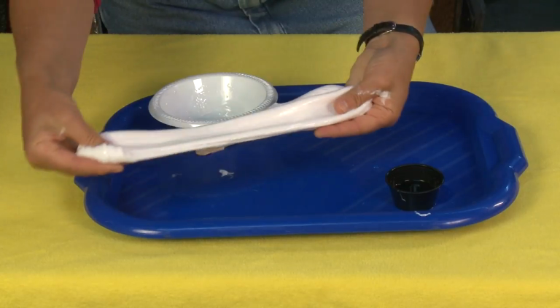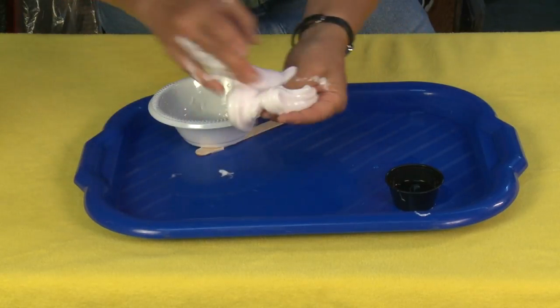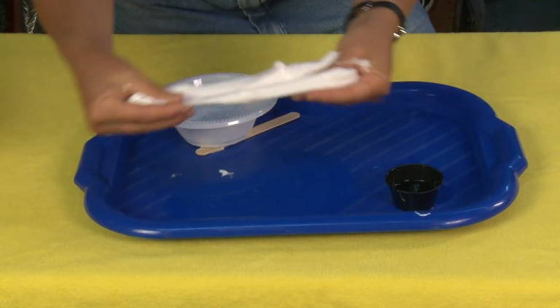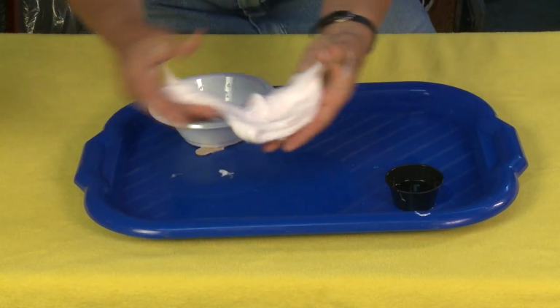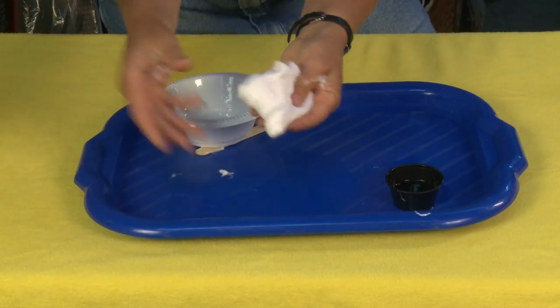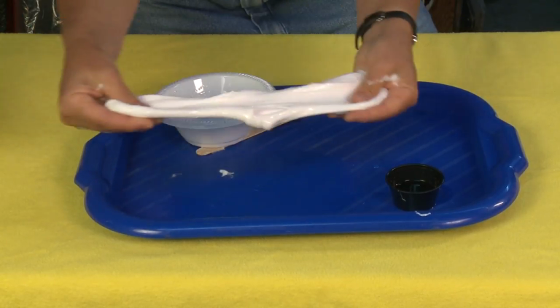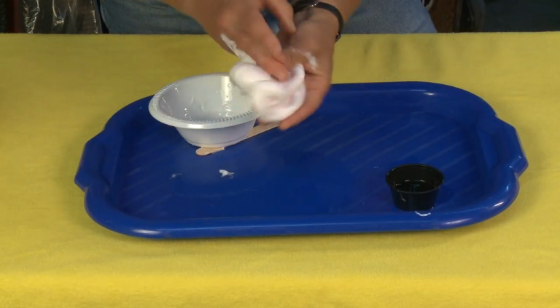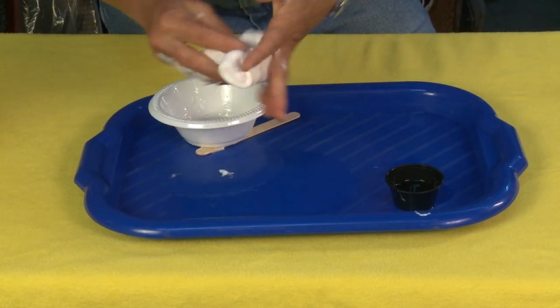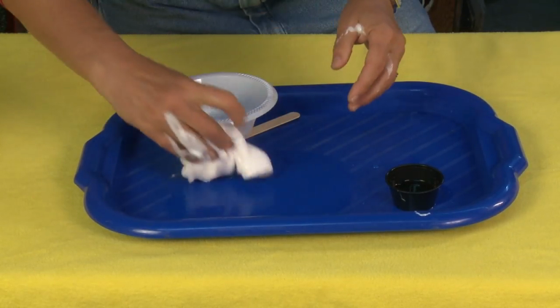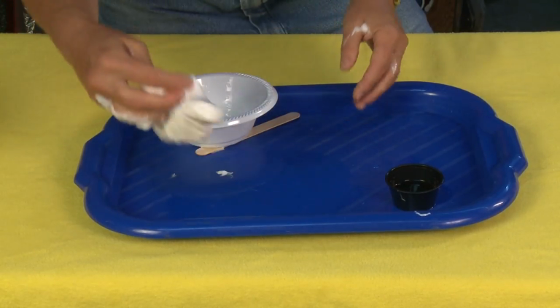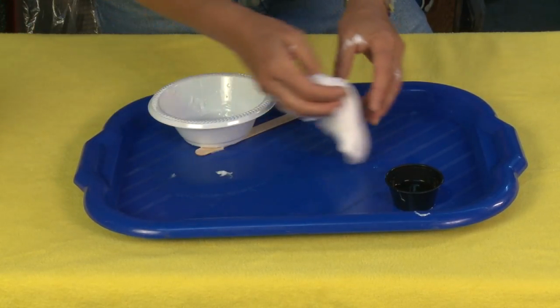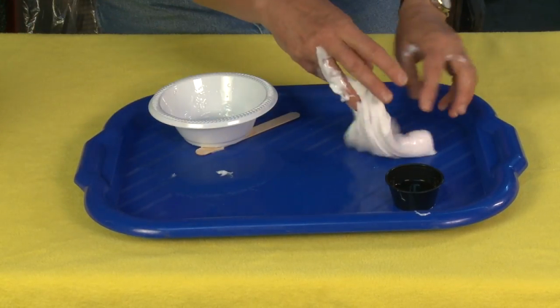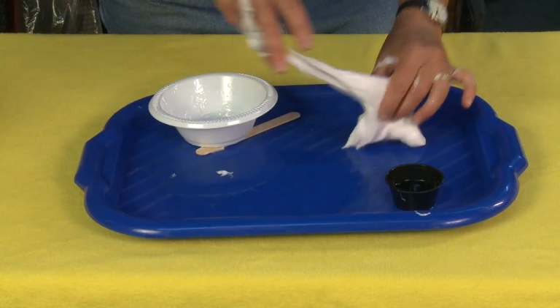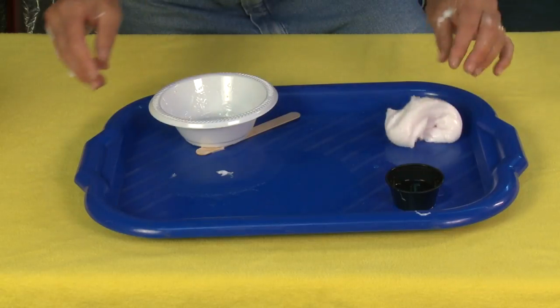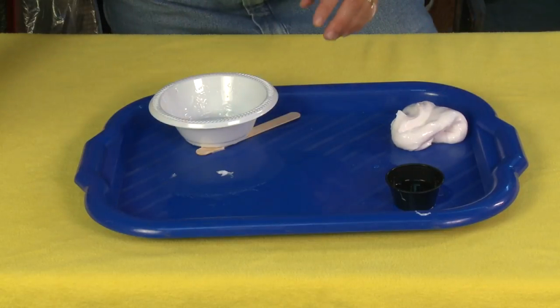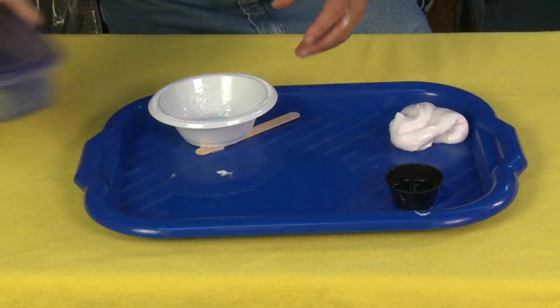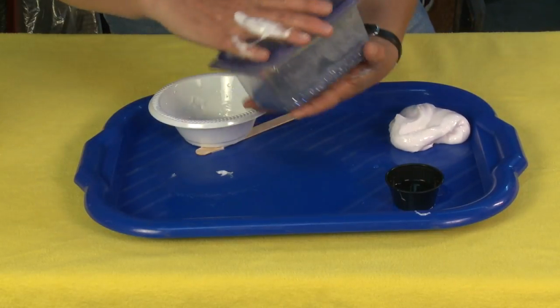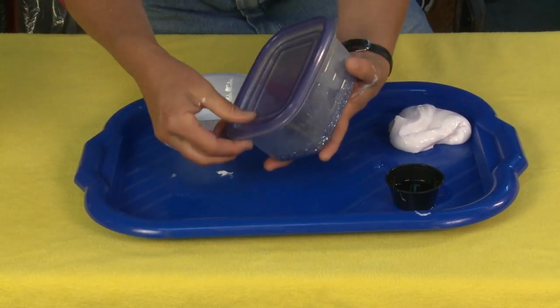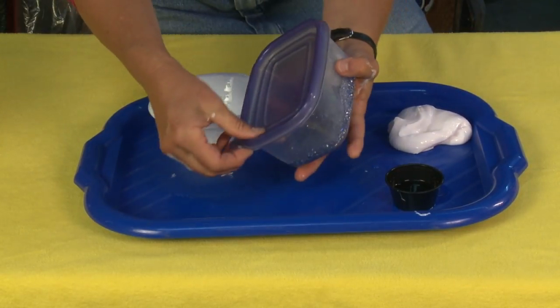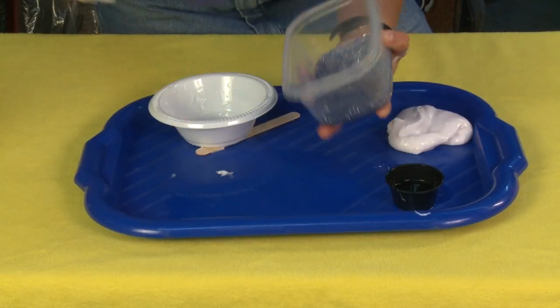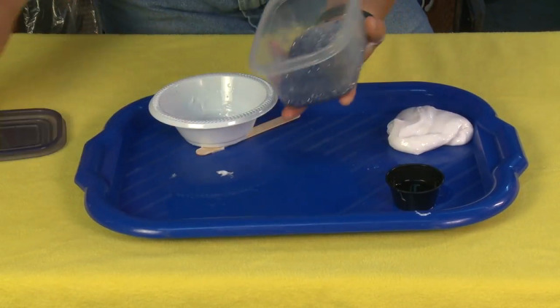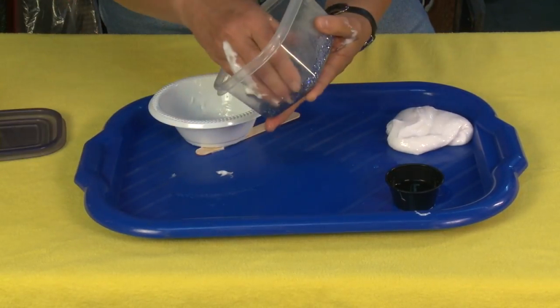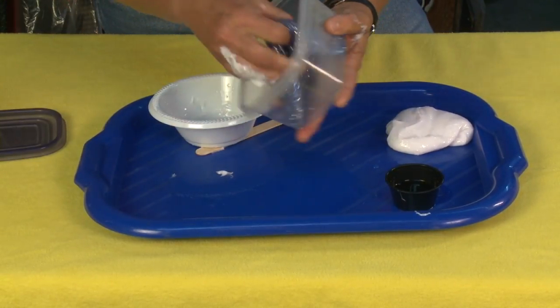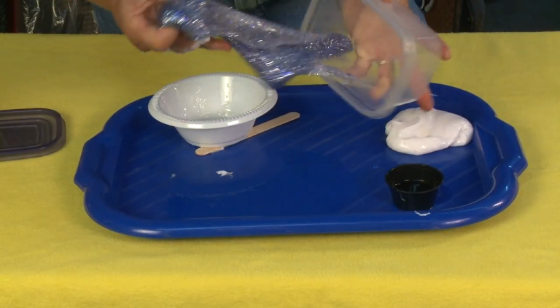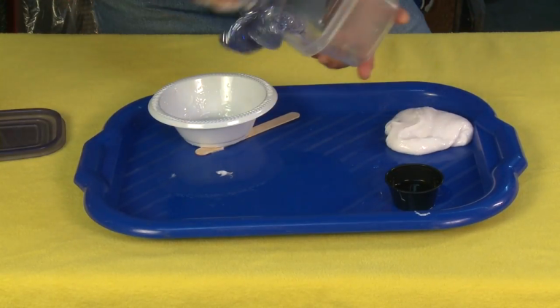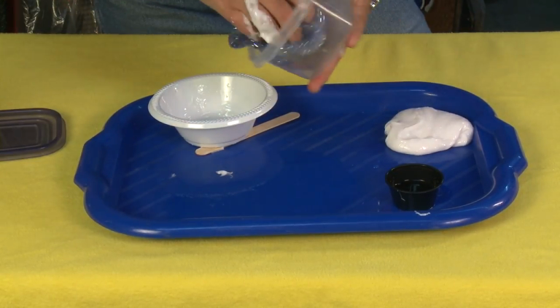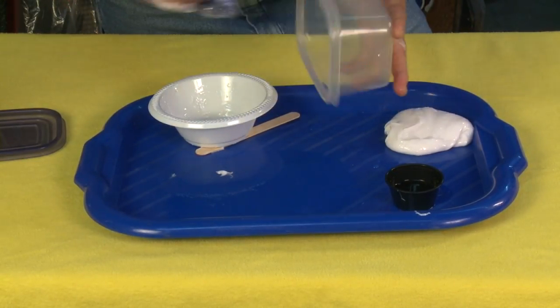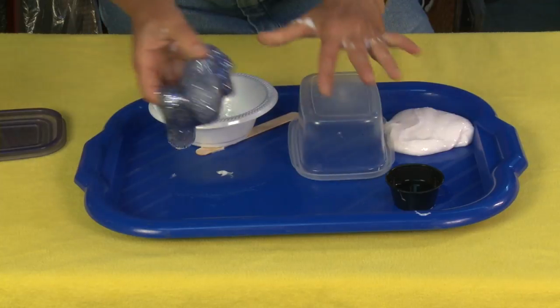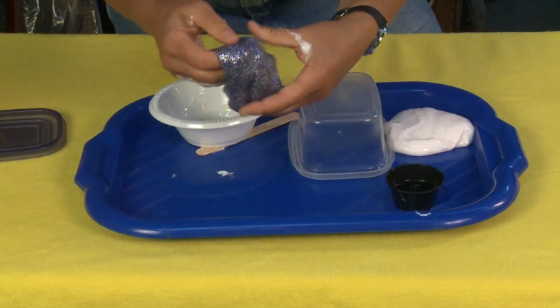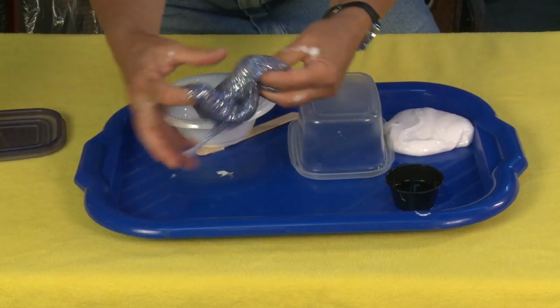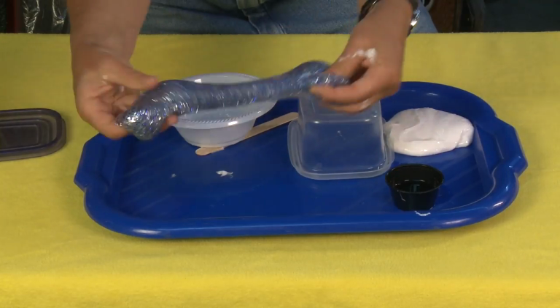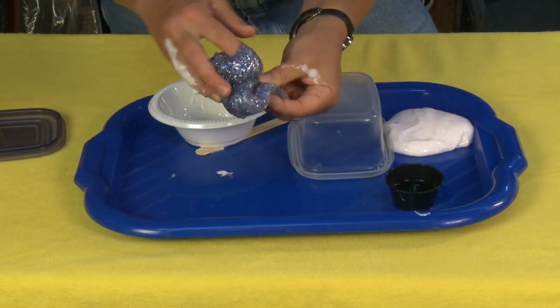As you can see, you end up with some pretty good slime. Now I'm going to show you what happened when I mixed it with clear — I ended up with this really awesome galaxy slime.